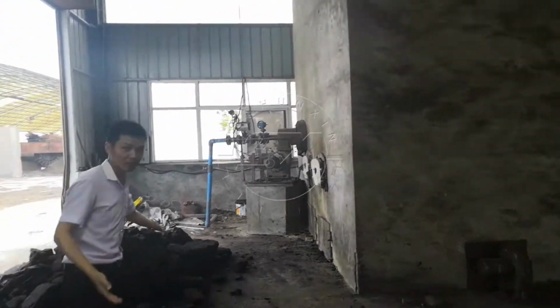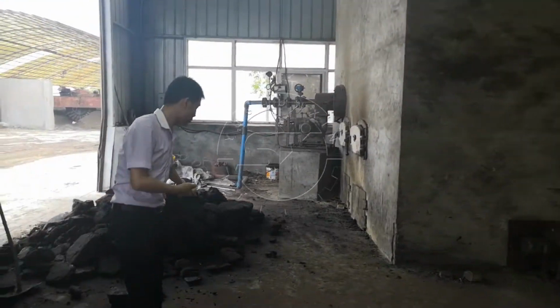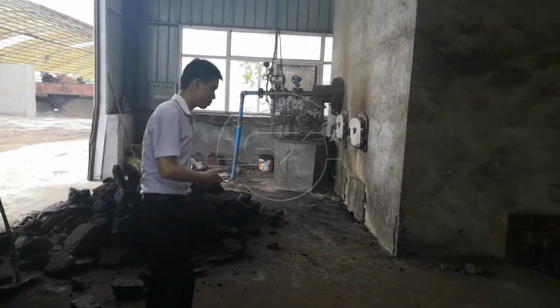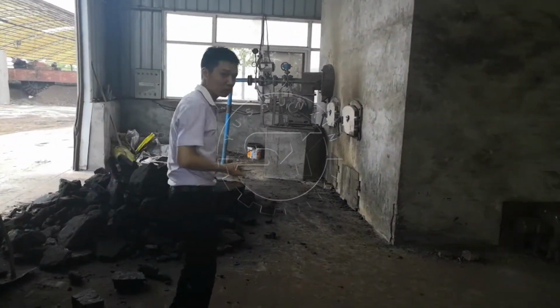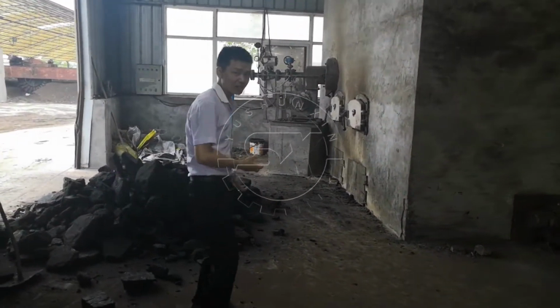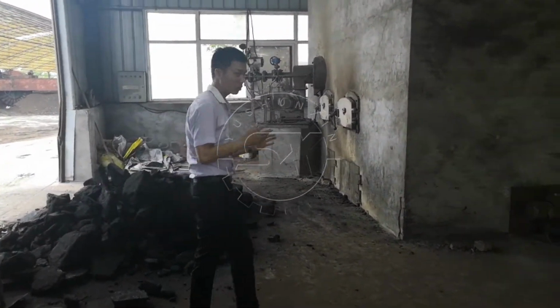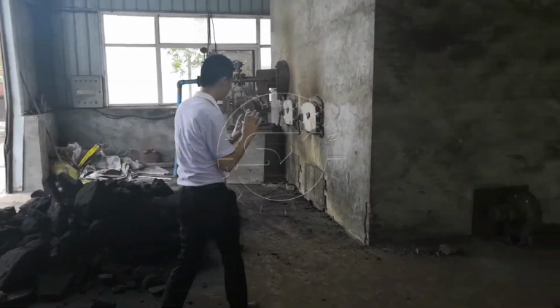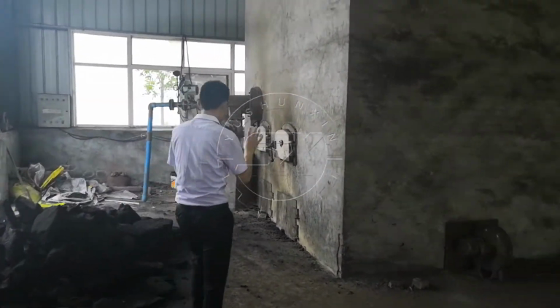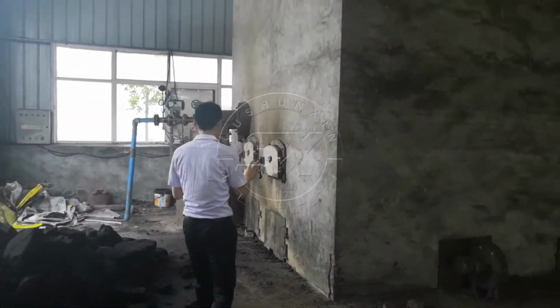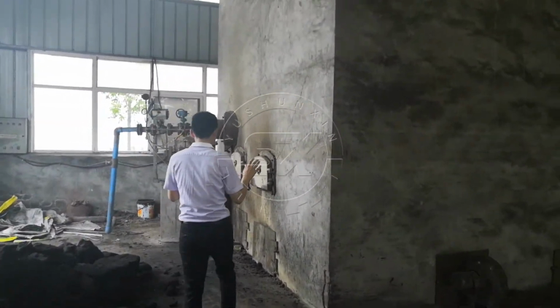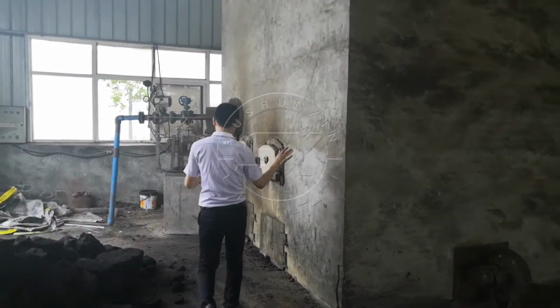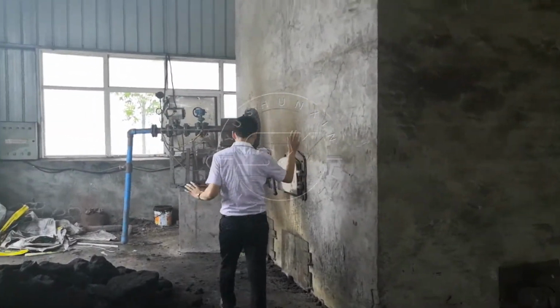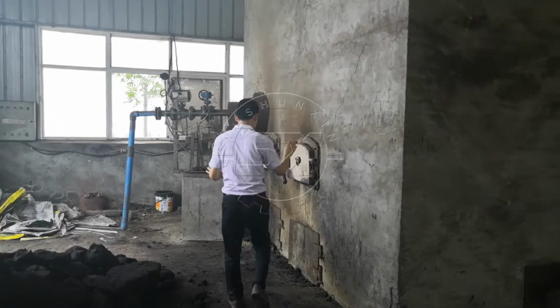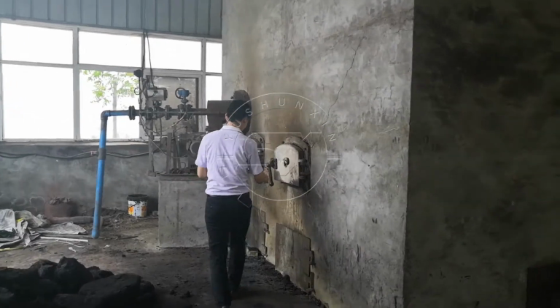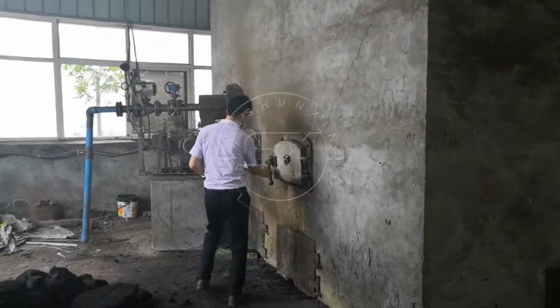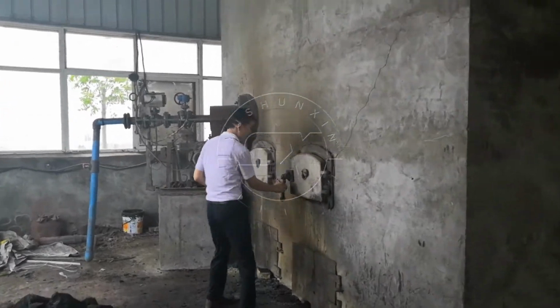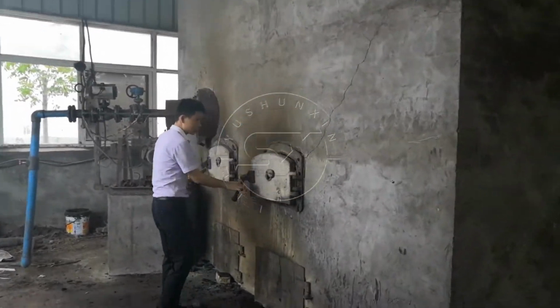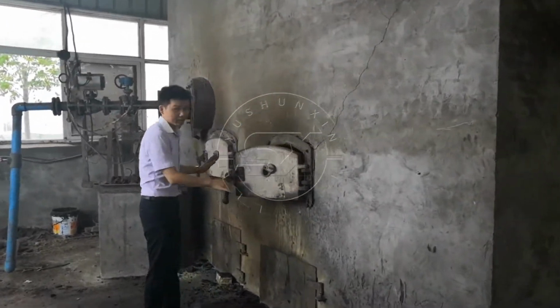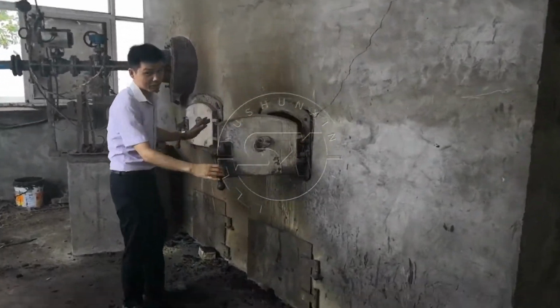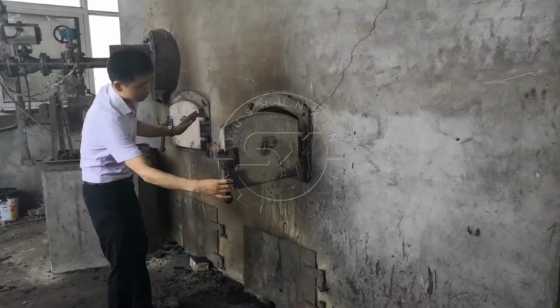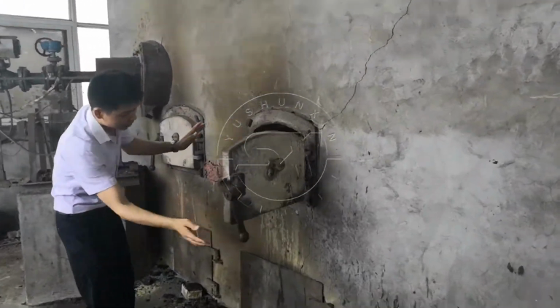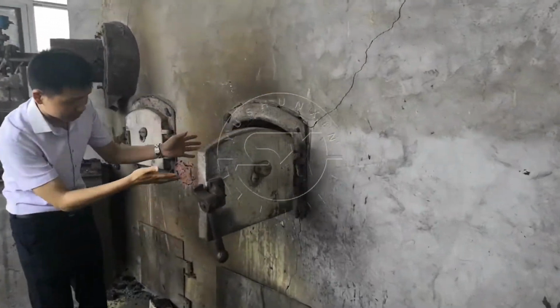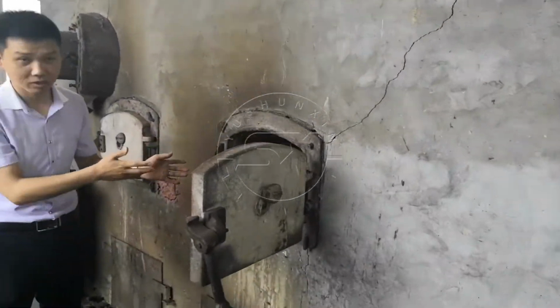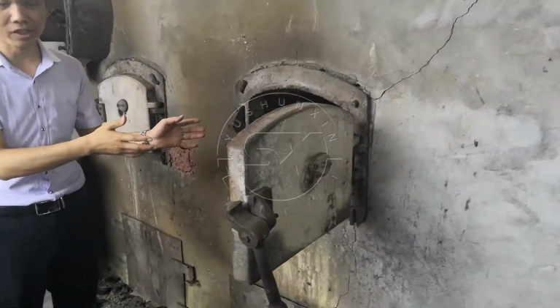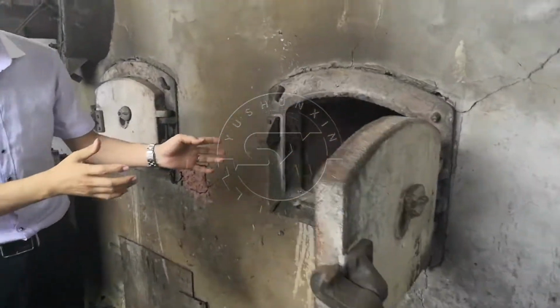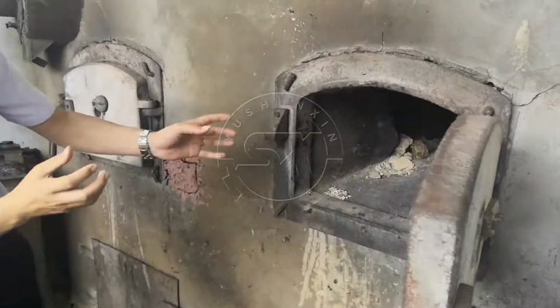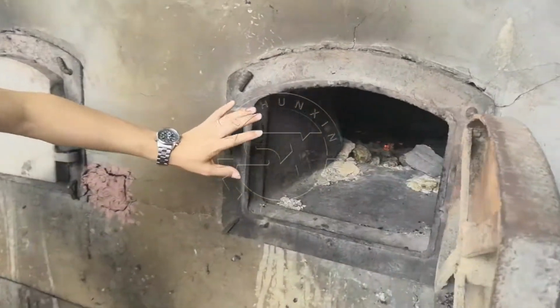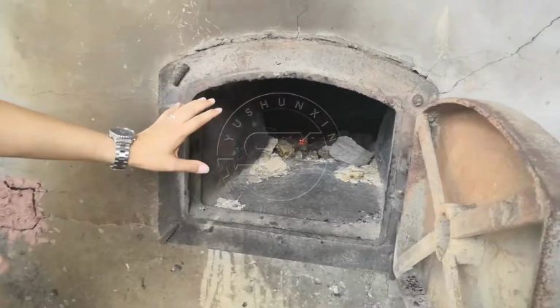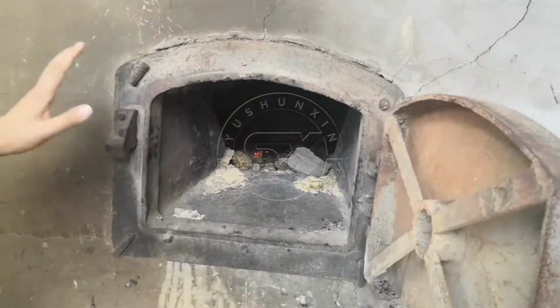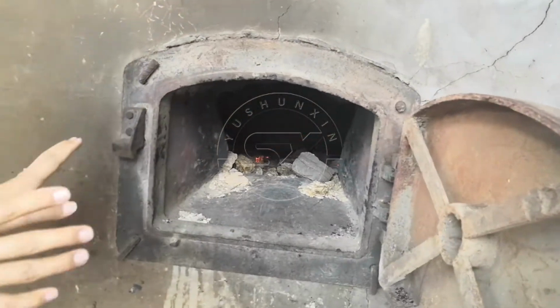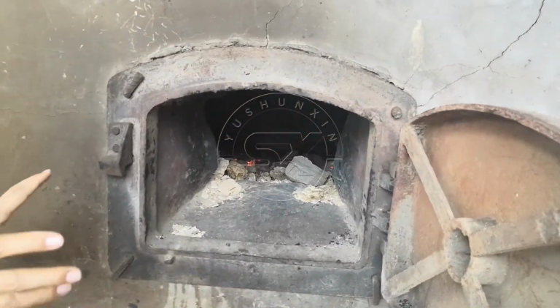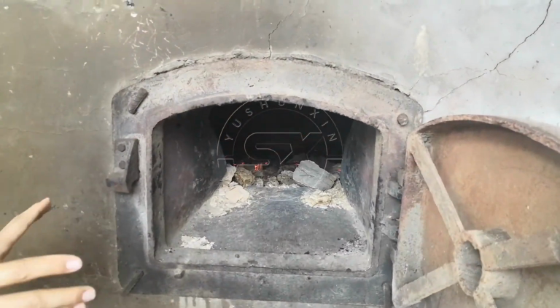You can see the furnace with the coal burning inside.